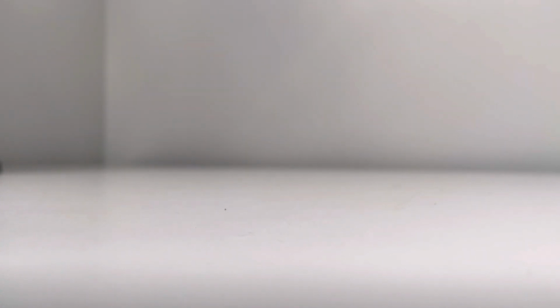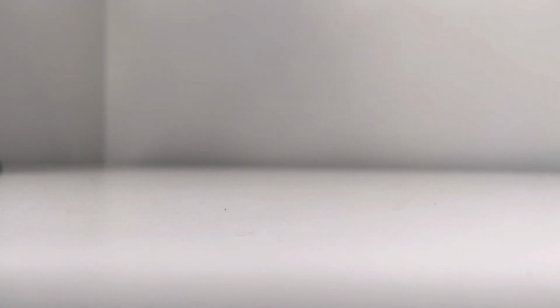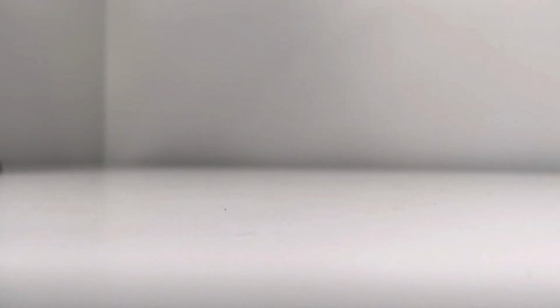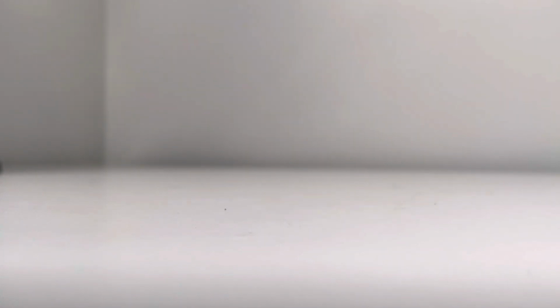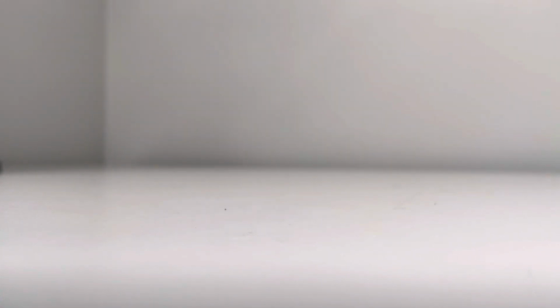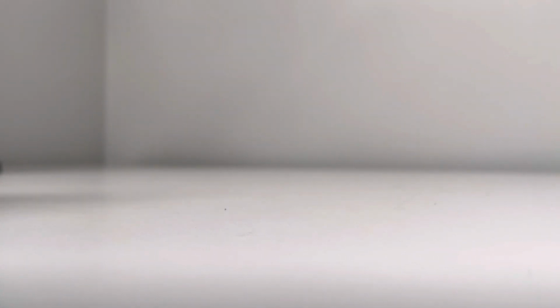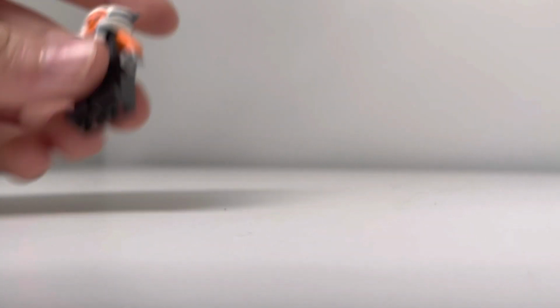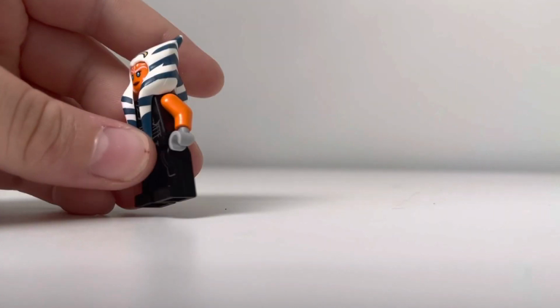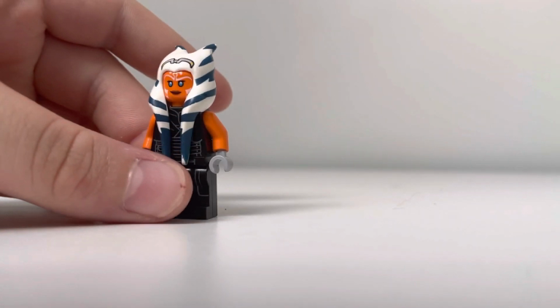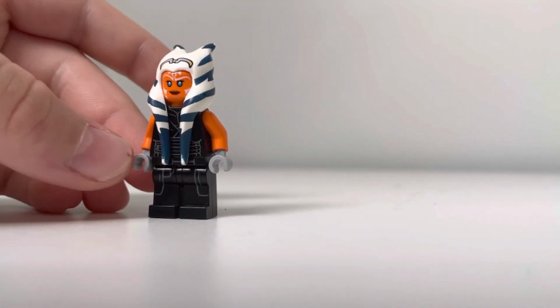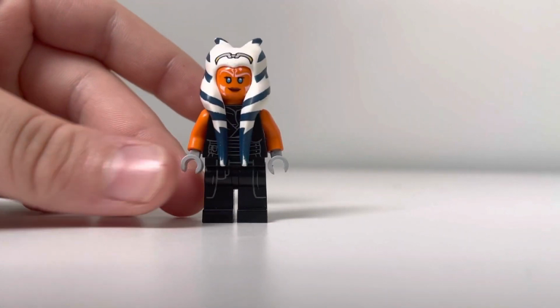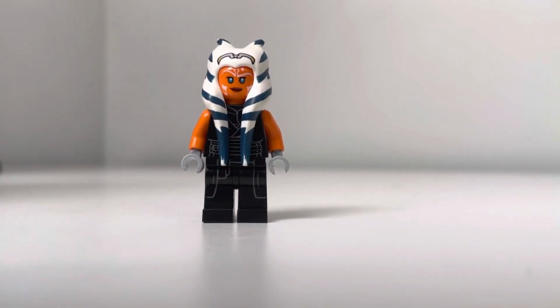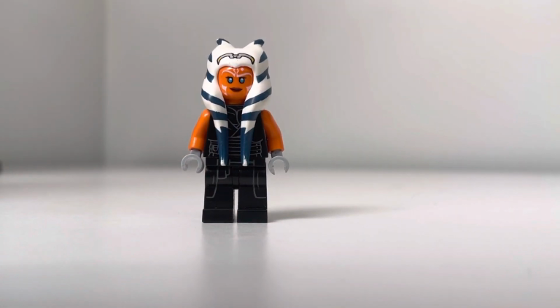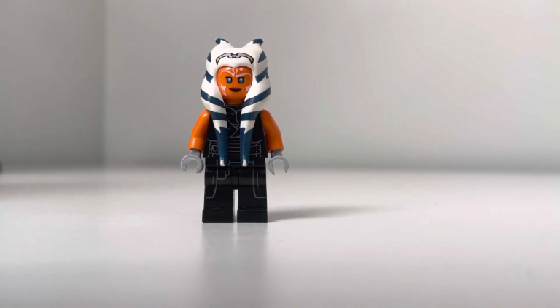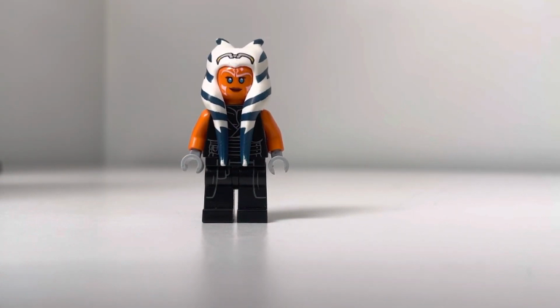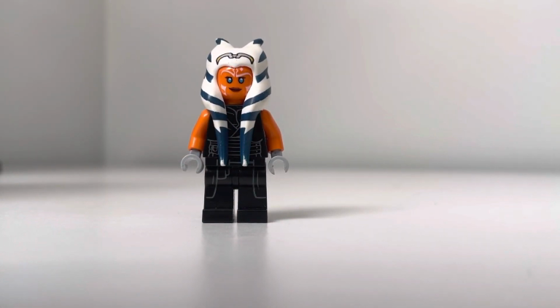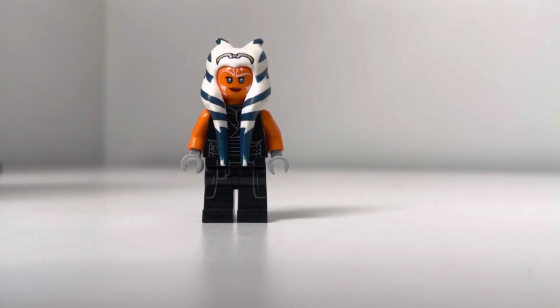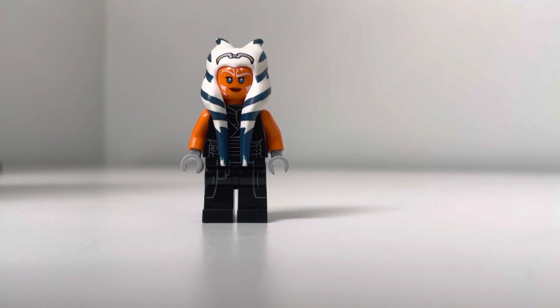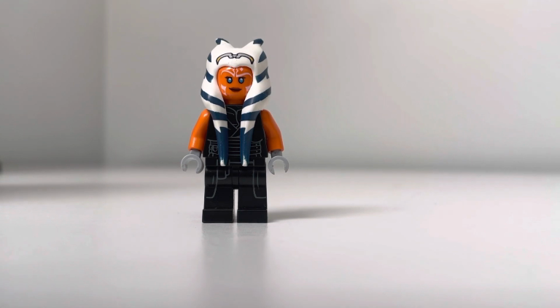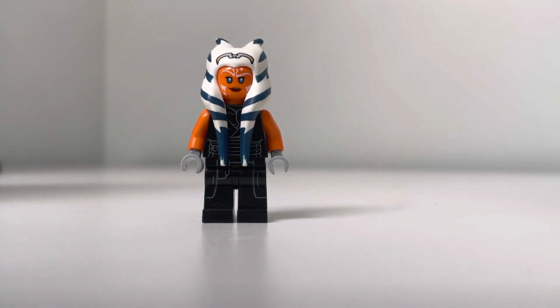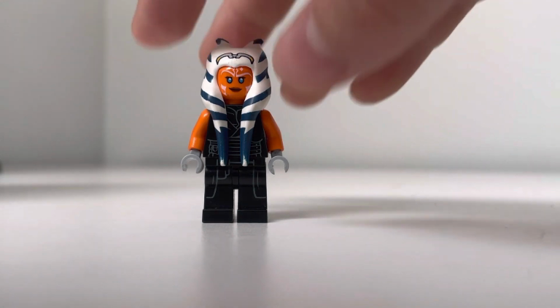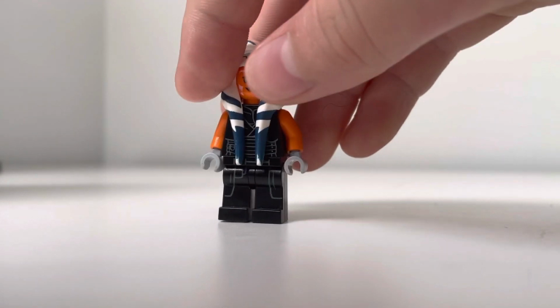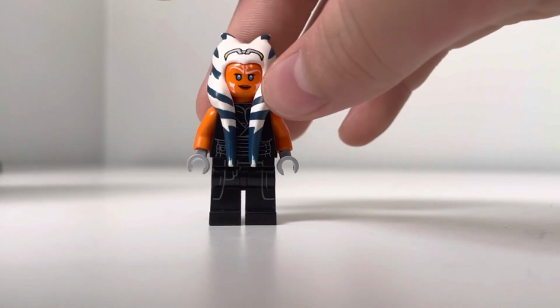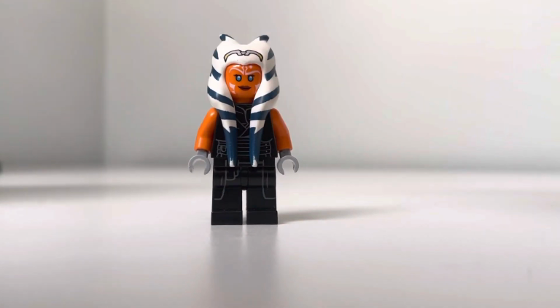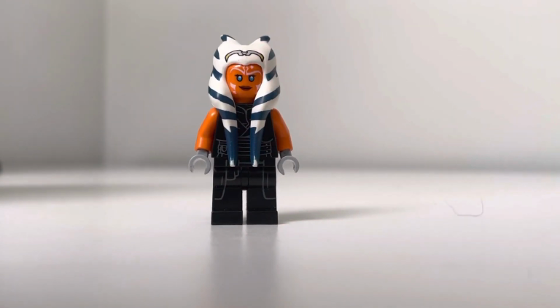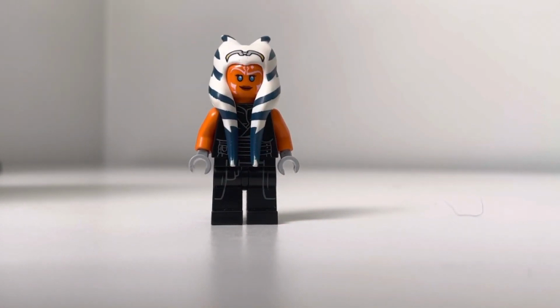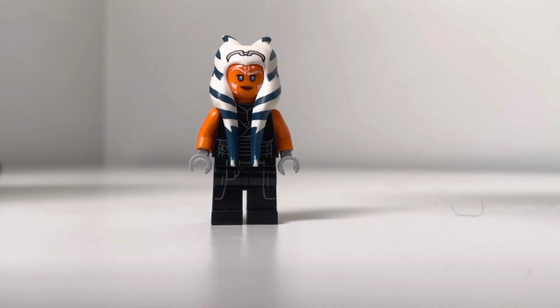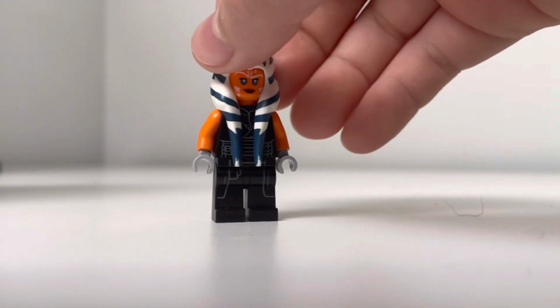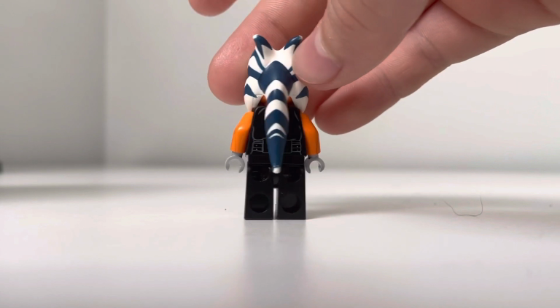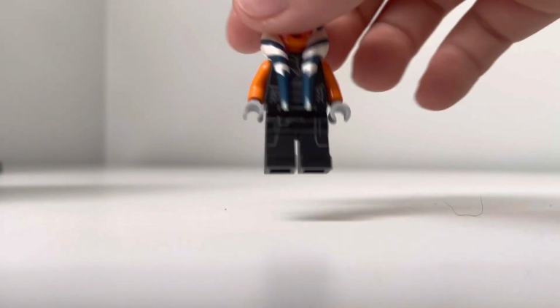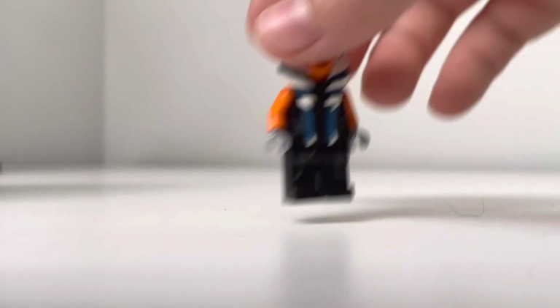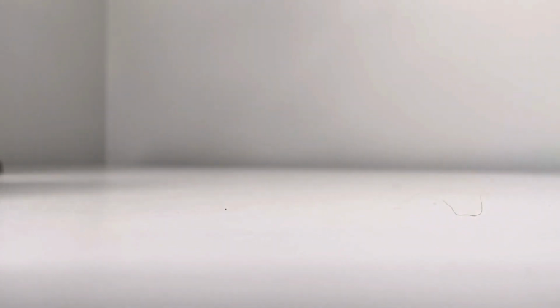Moving on, we have Ahsoka from the Mandalorian. She looks pretty nice. She has the tails obviously, and the Emperor Palpatine legs and Darth Maul torso. Everything else is the same and it's pretty cool.